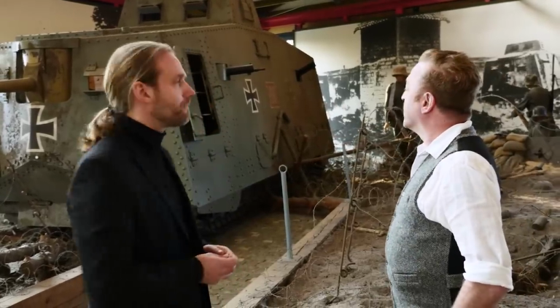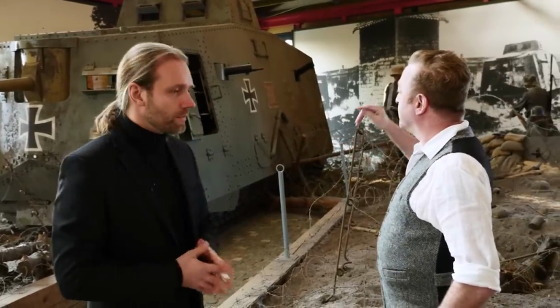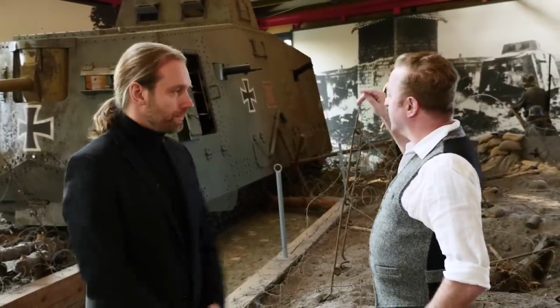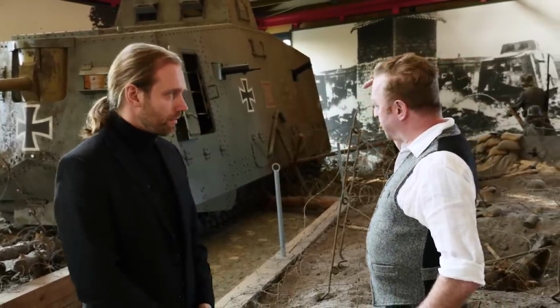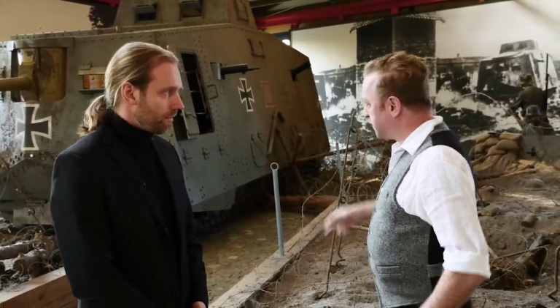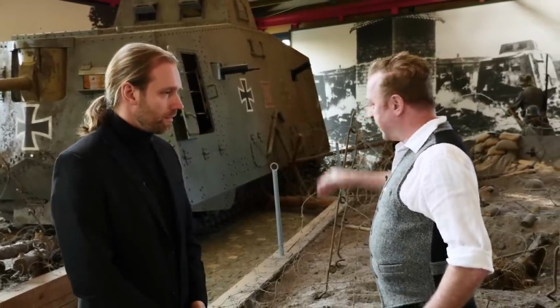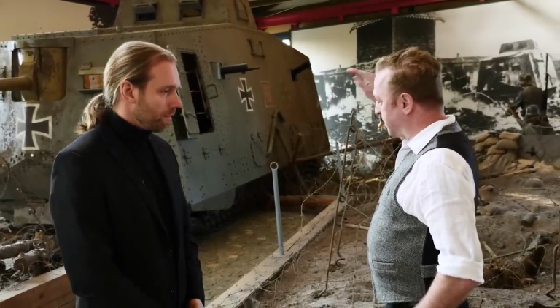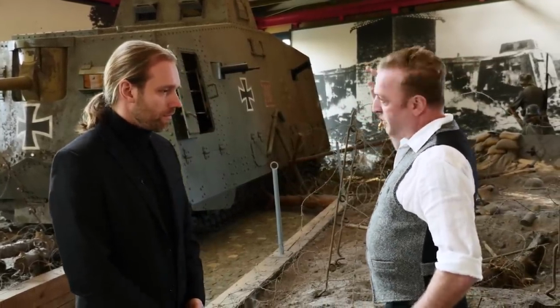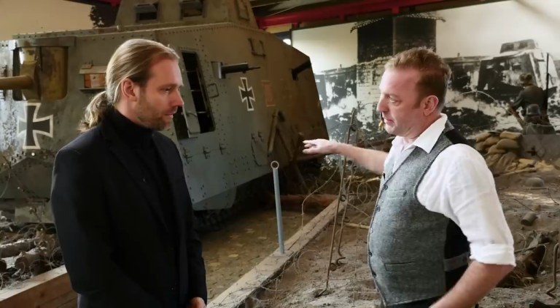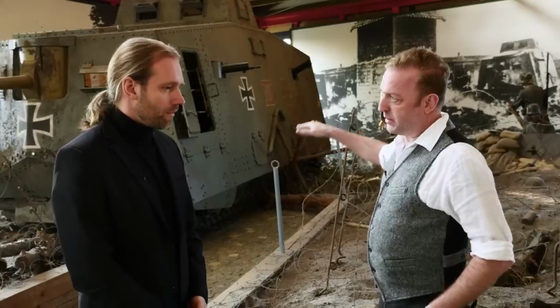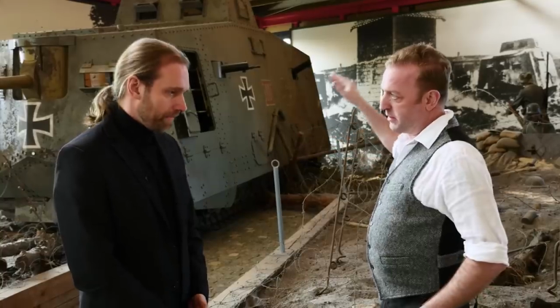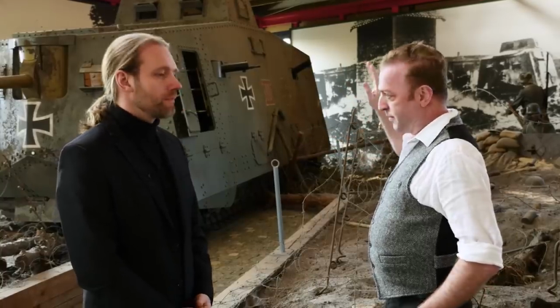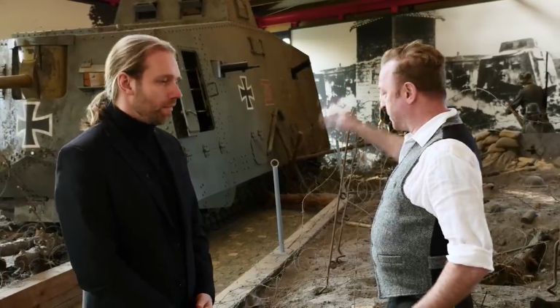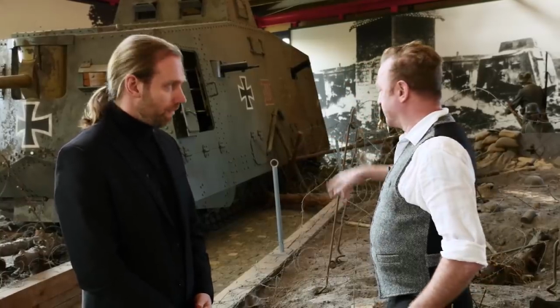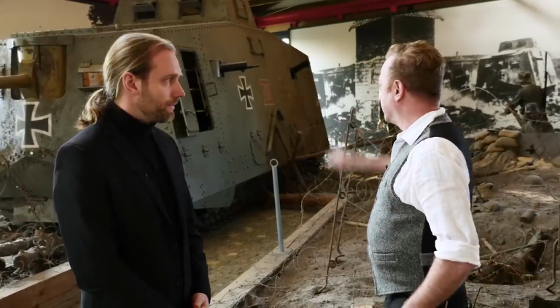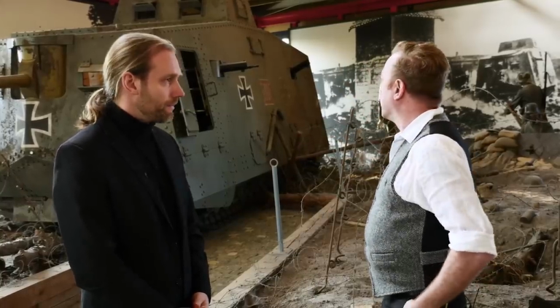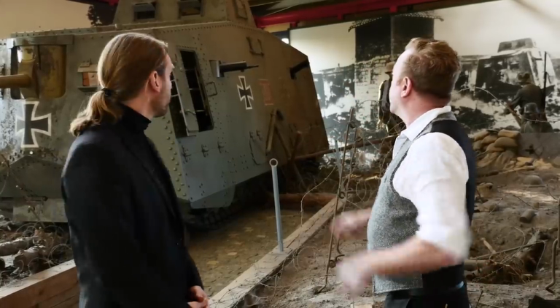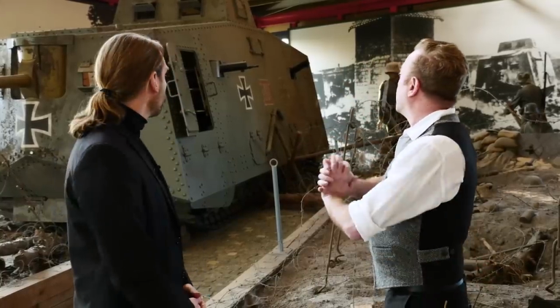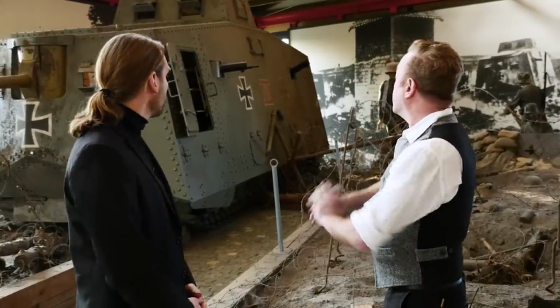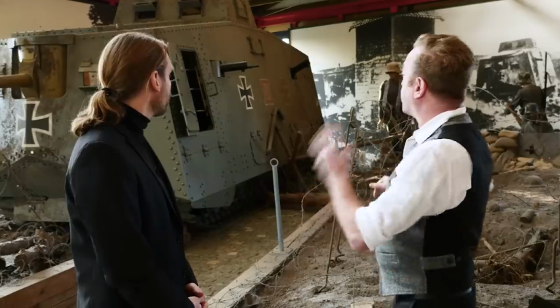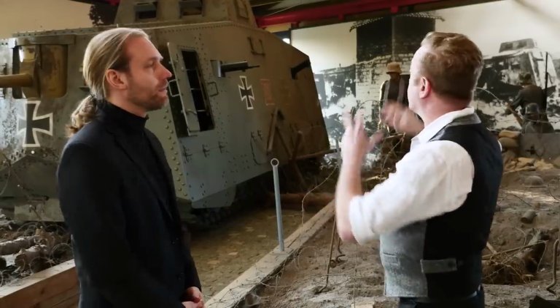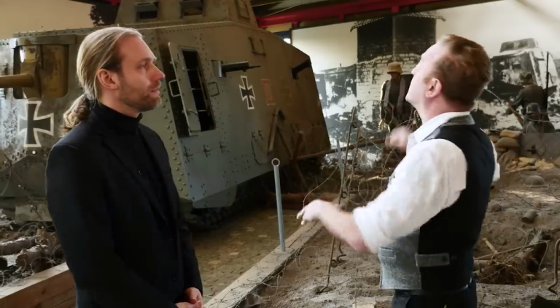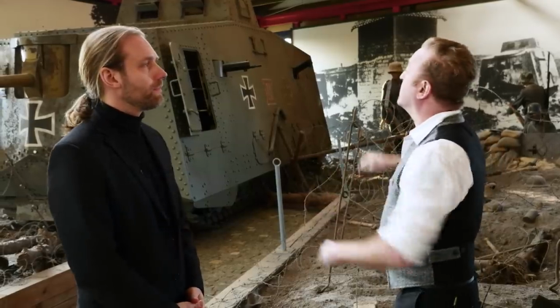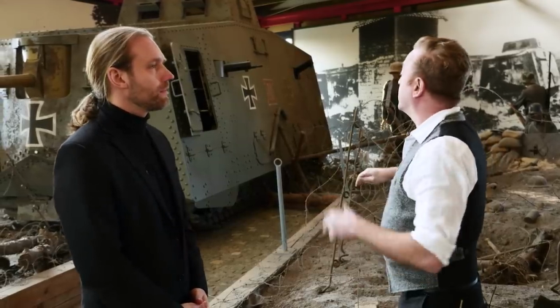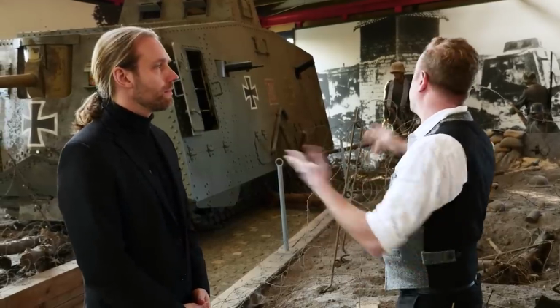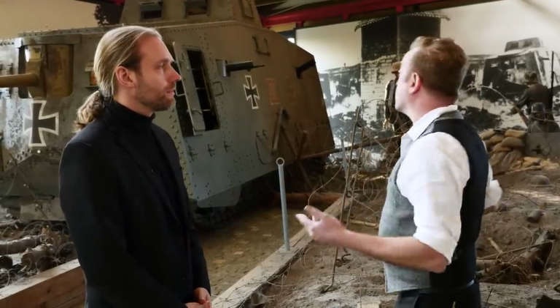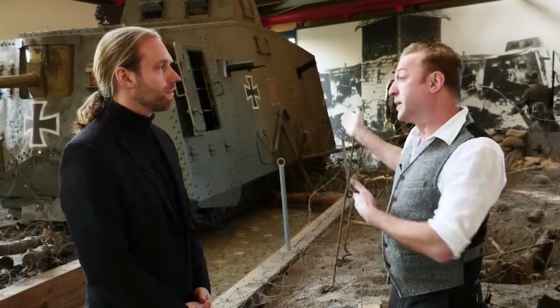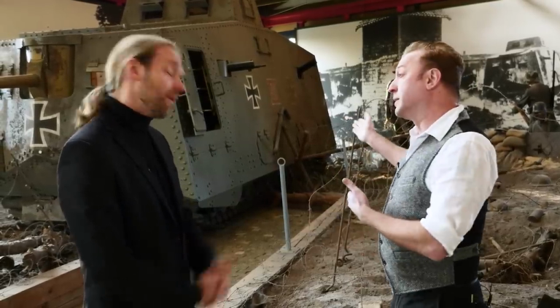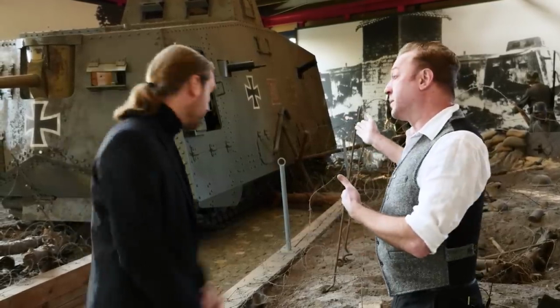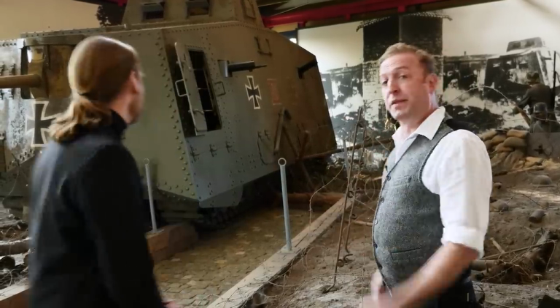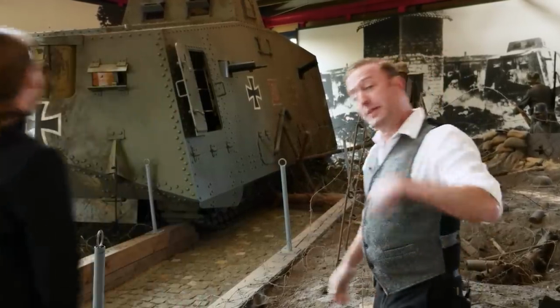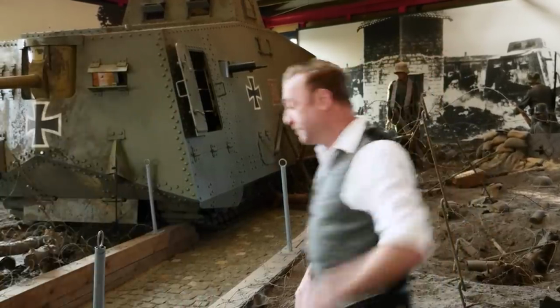These first went into action with Operation Michael, right — March 21st, 1918. Yes. Can you tell us about the crew, the armaments, and the interior? Should we go take a look? Yes, let's go.